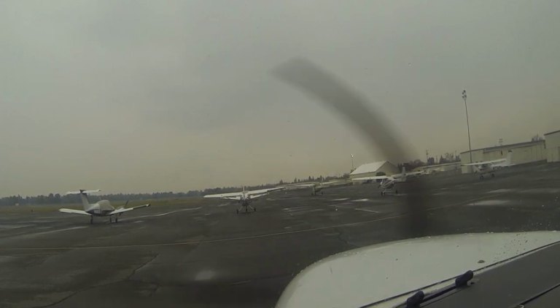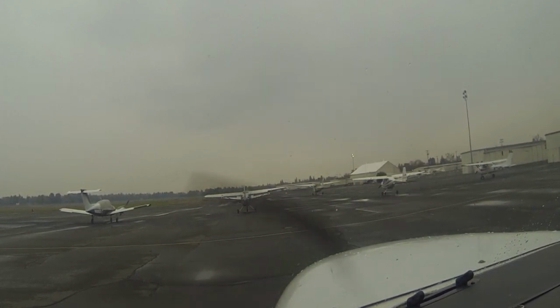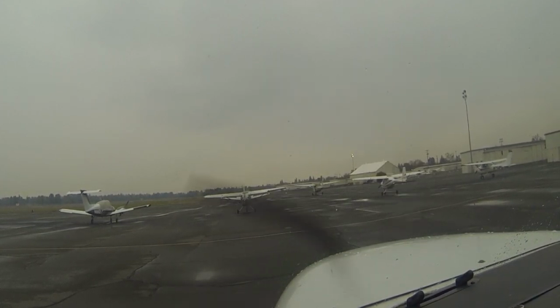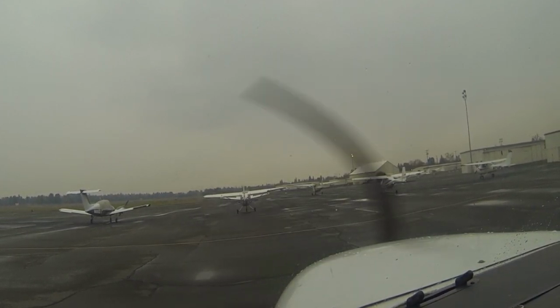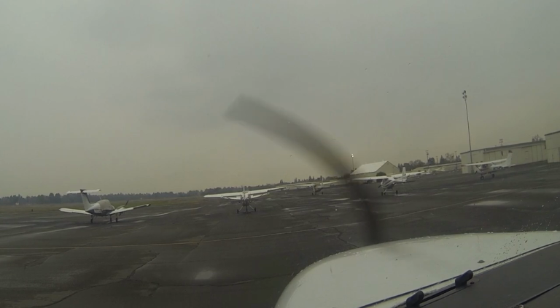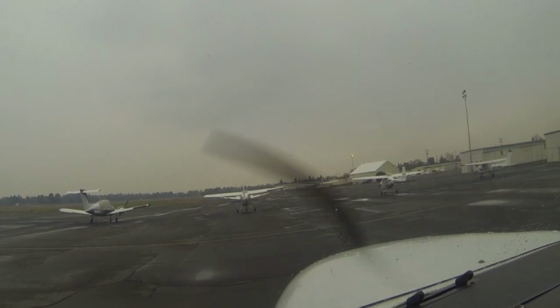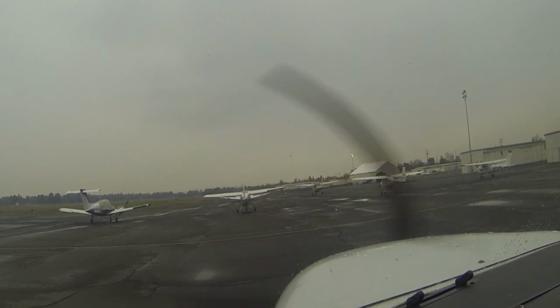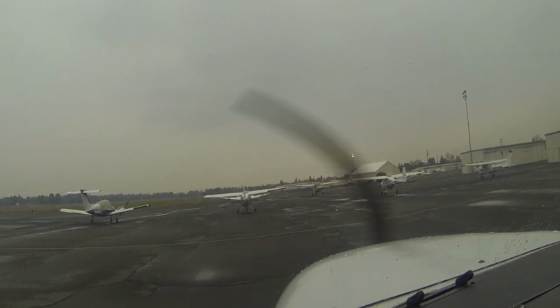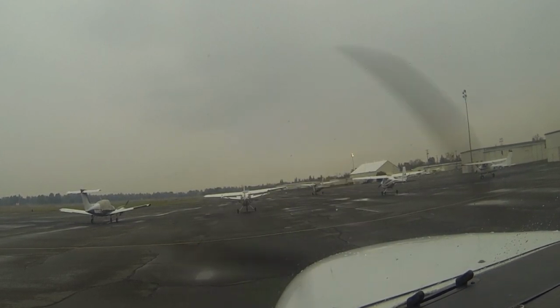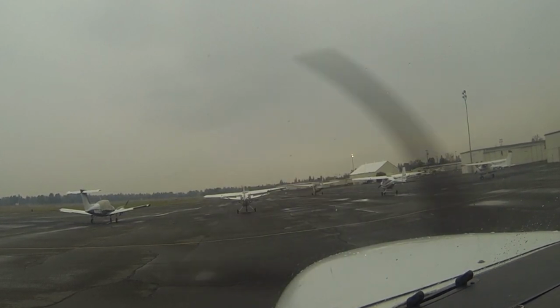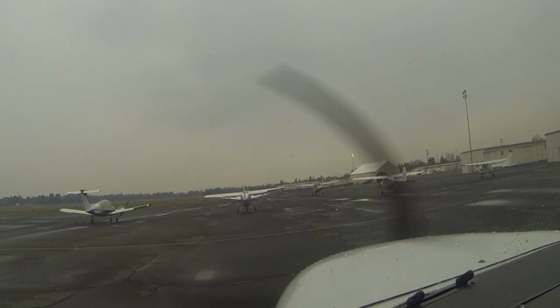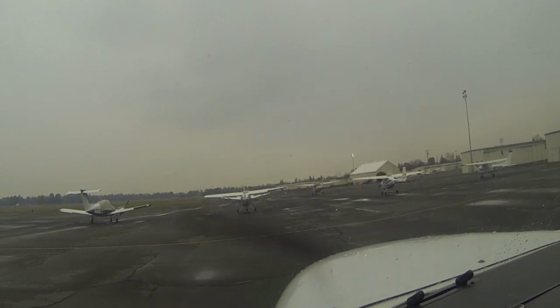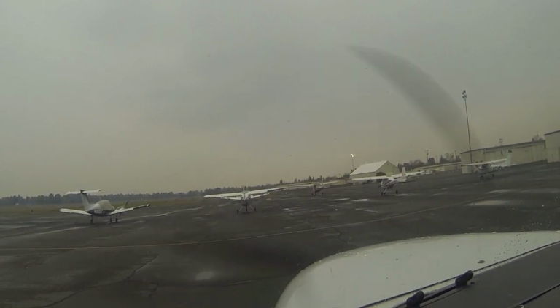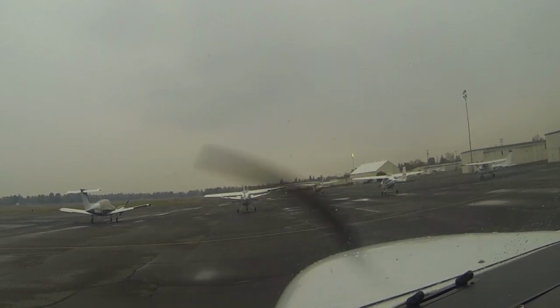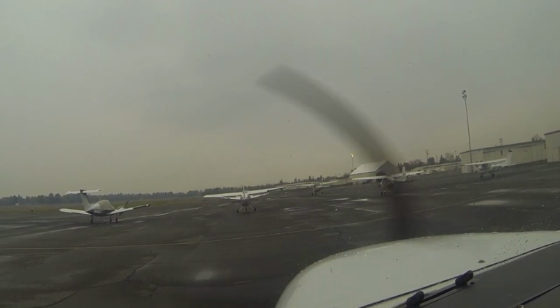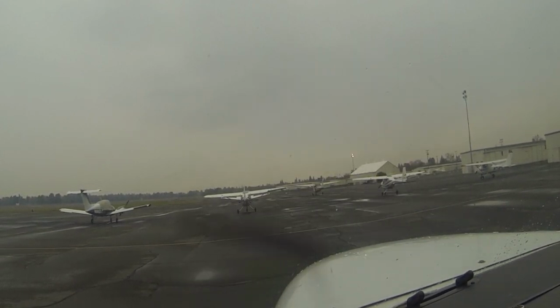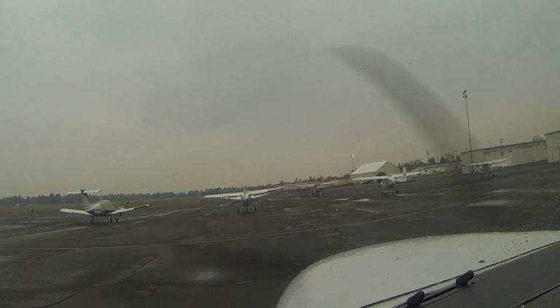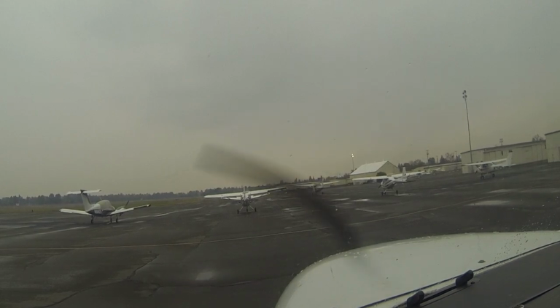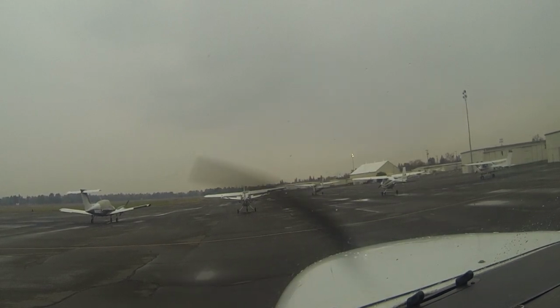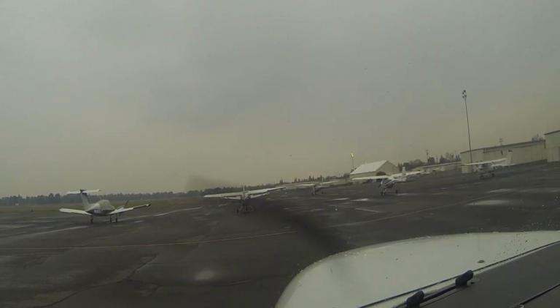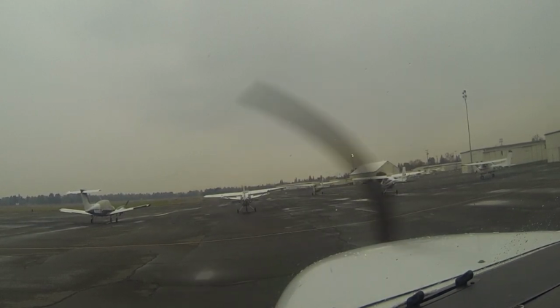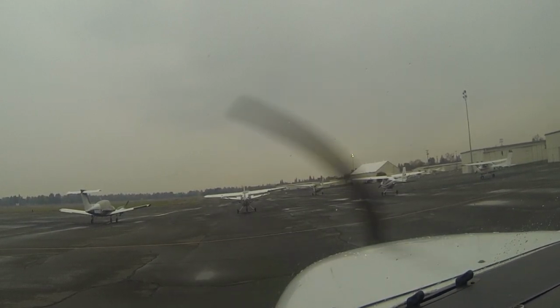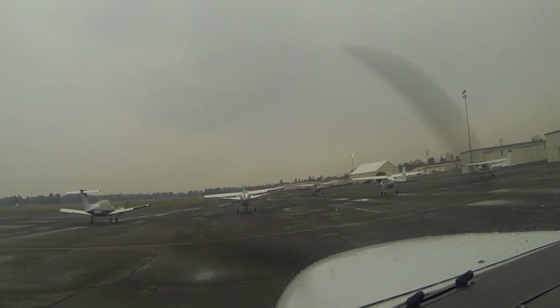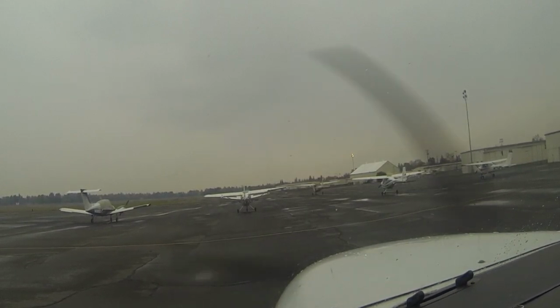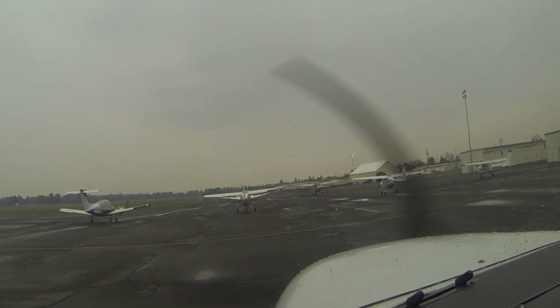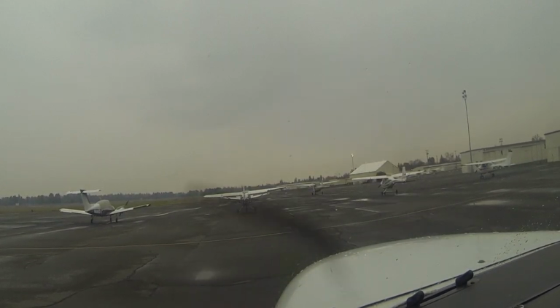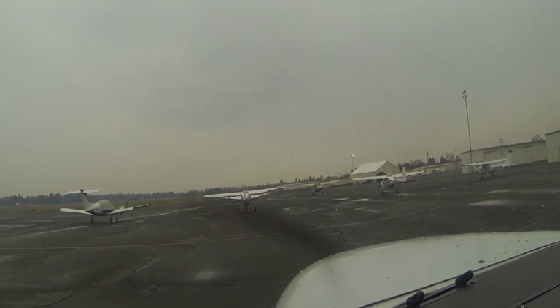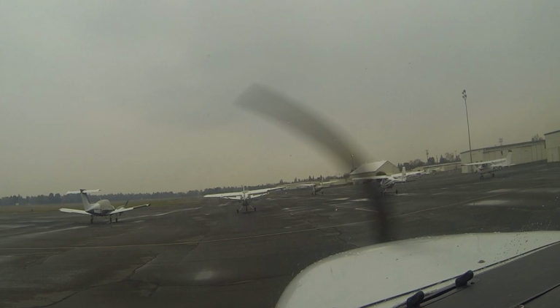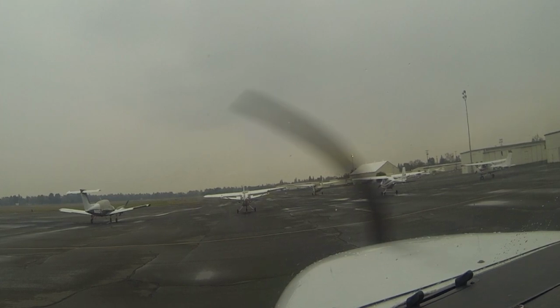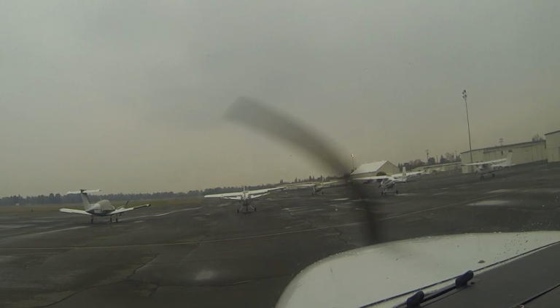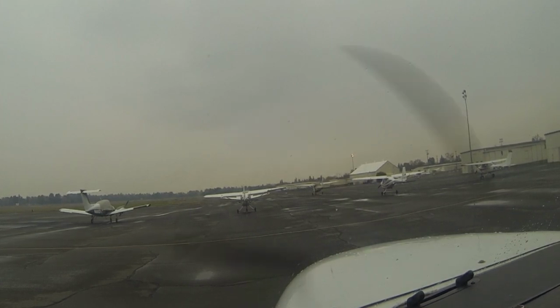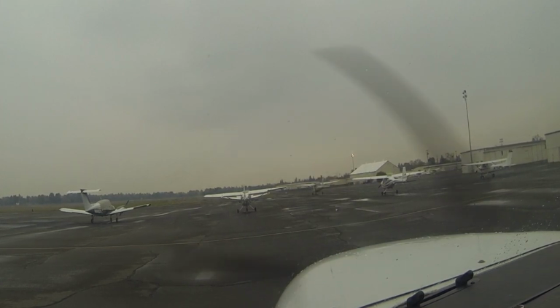ILS Runway 2 approach in use. Circle to land and depart Runway 2-0. Use caution for birds in the vicinity of the airport. Advise on initial contact, you have information Whiskey. Sacramento Executive Airport Information, Whiskey.